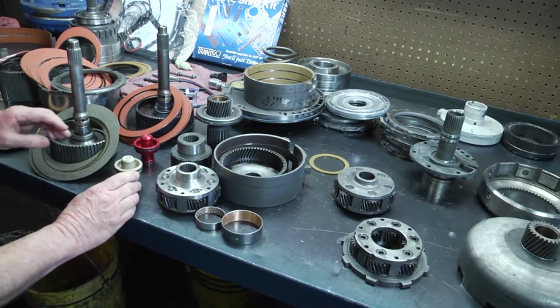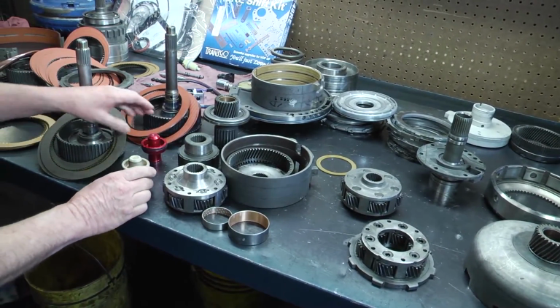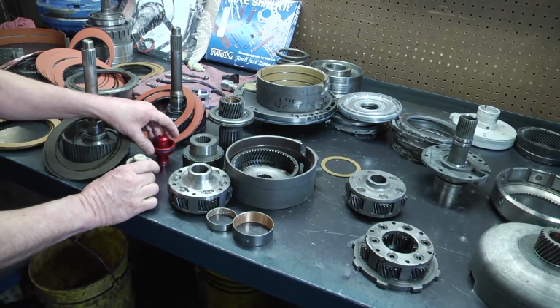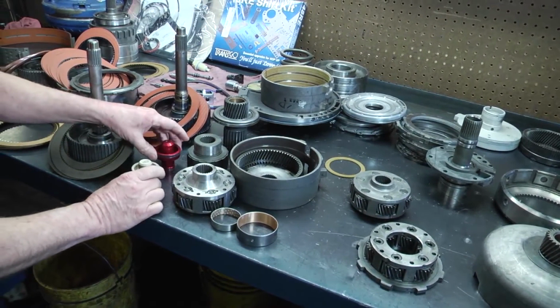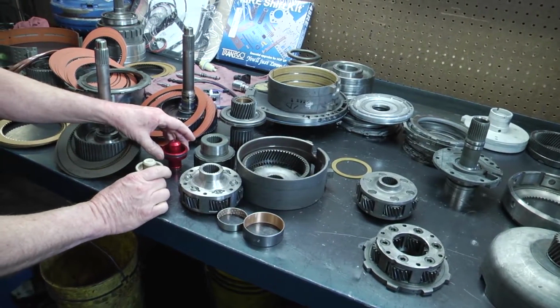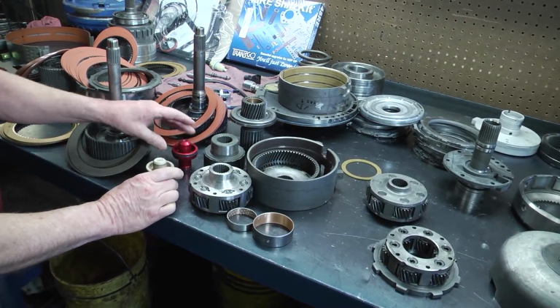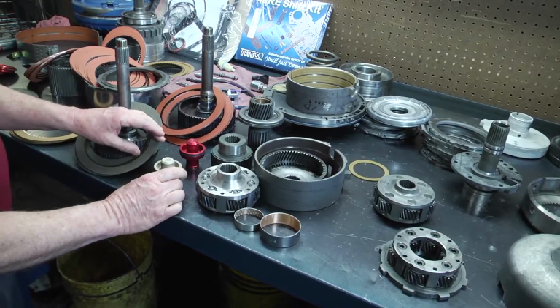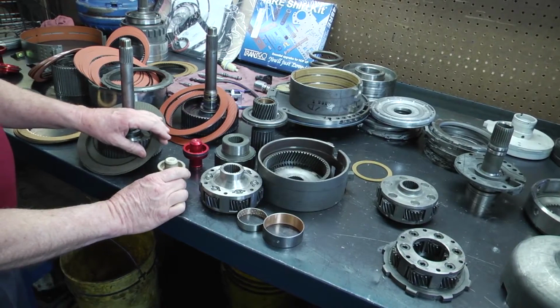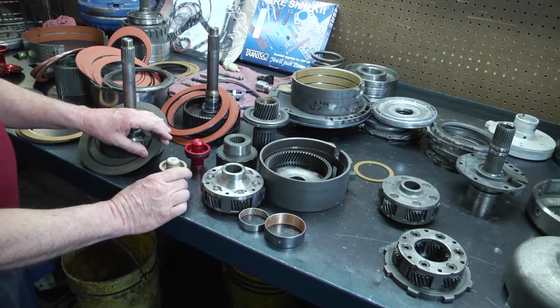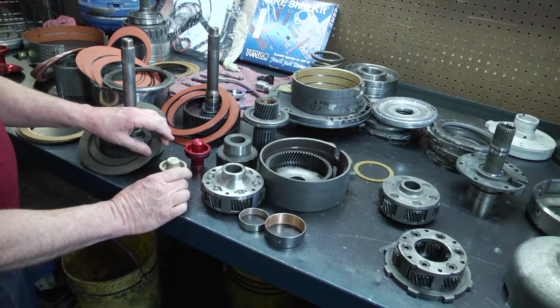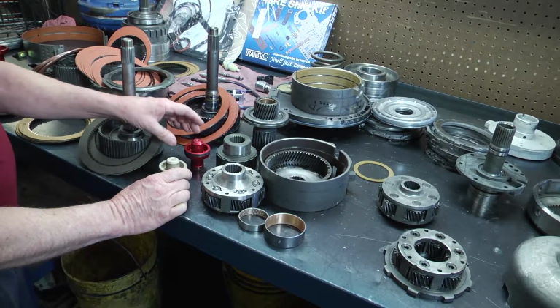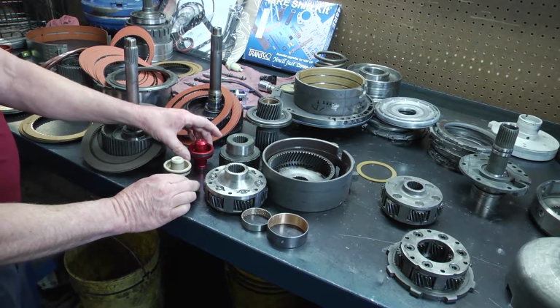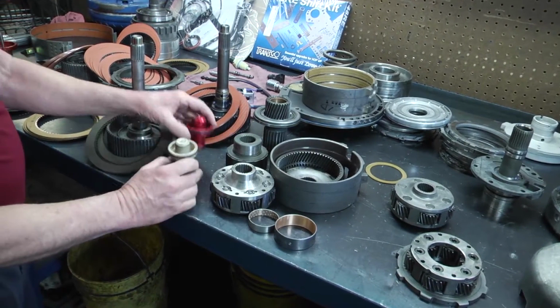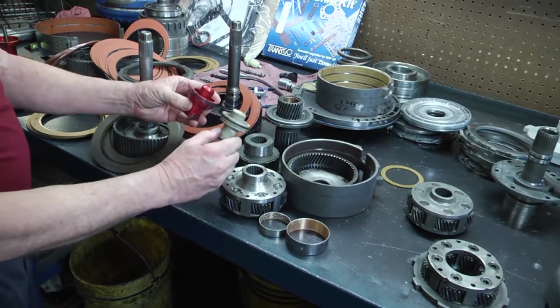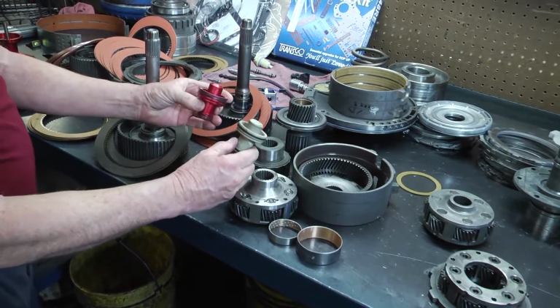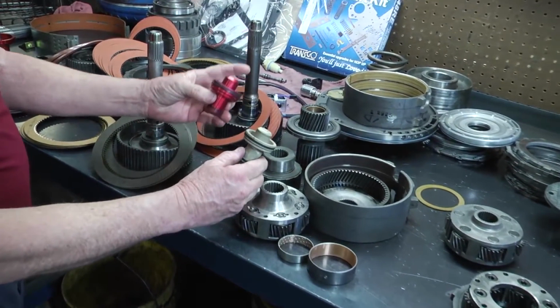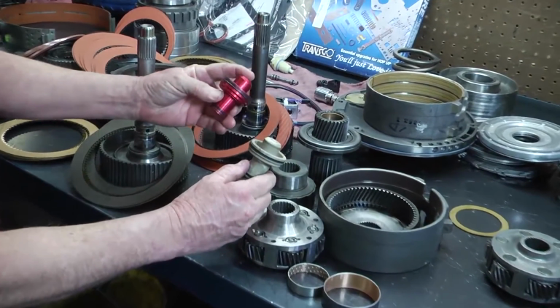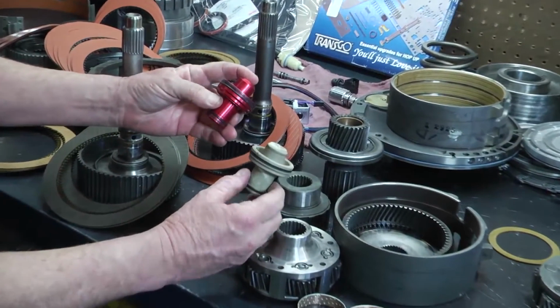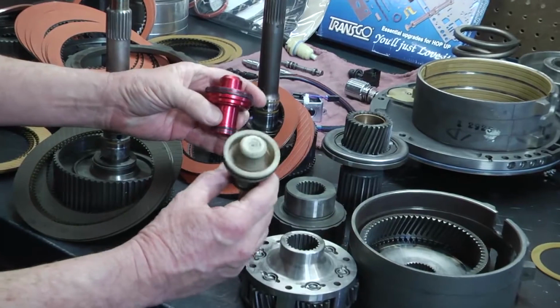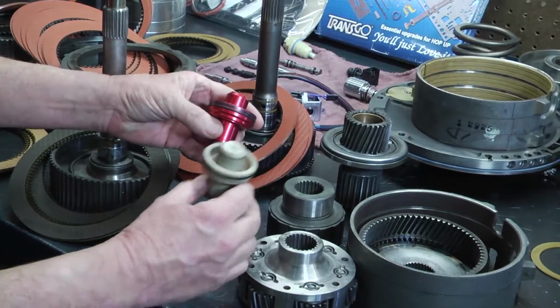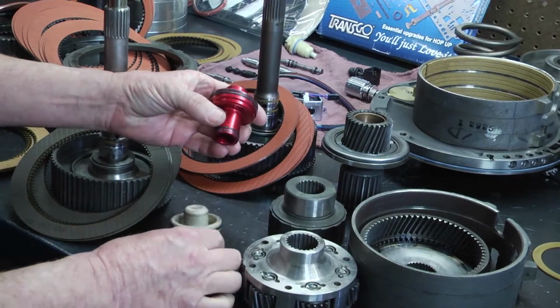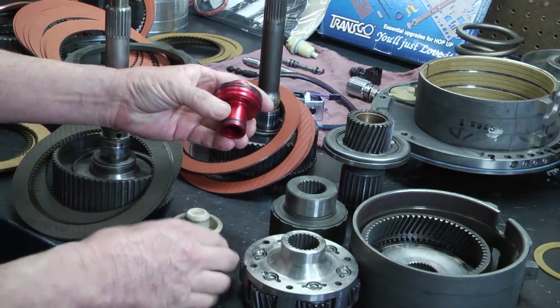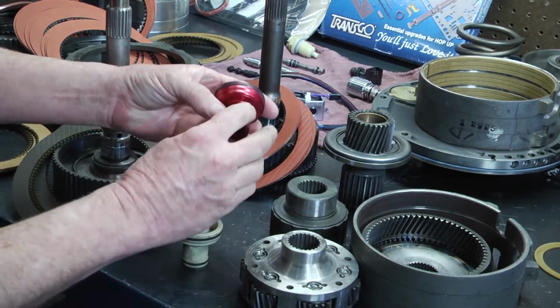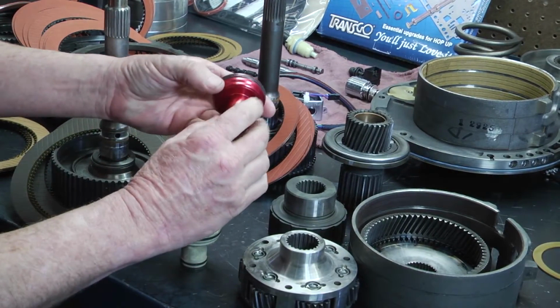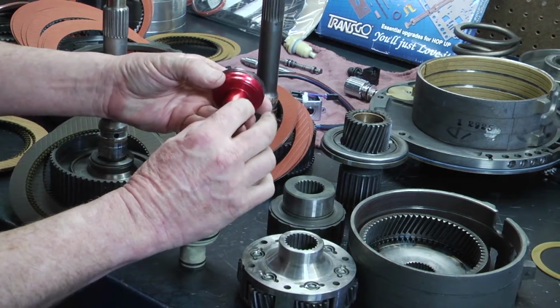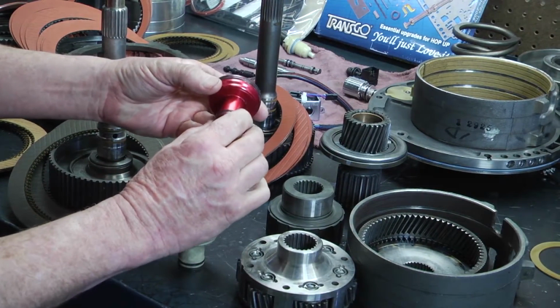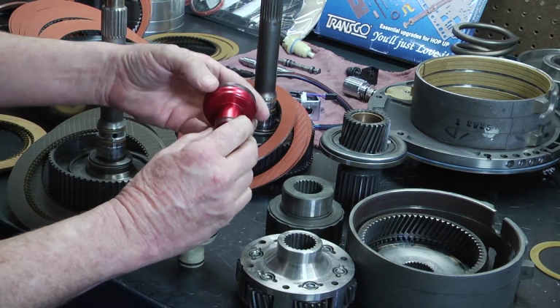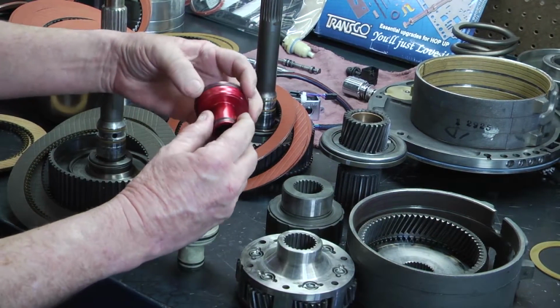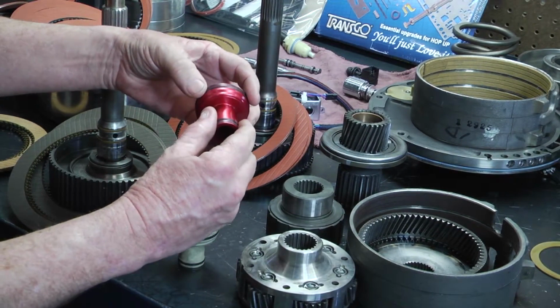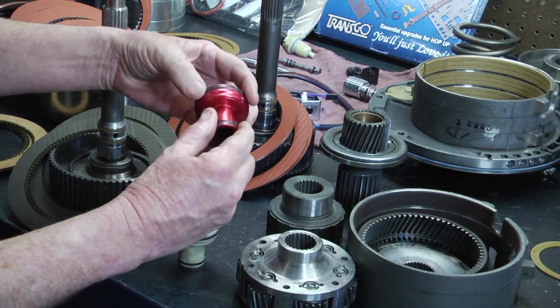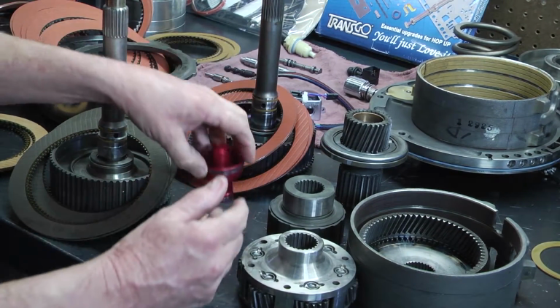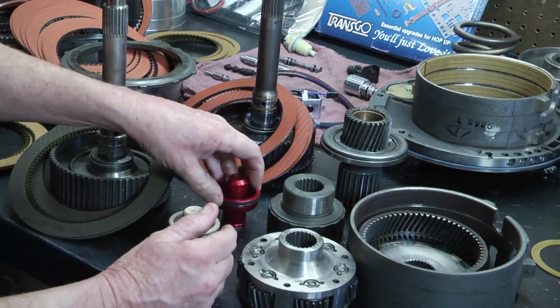One of the things we change is the third accumulator. You can see the difference here — this is billet steel, and this is plastic. These seal better because of the extra sealing rings on them.